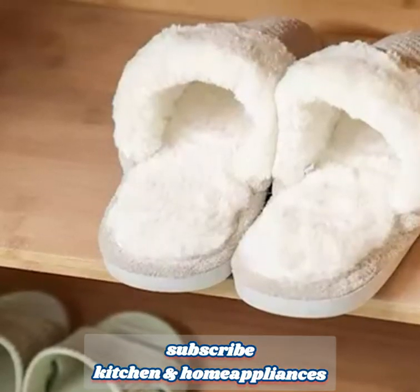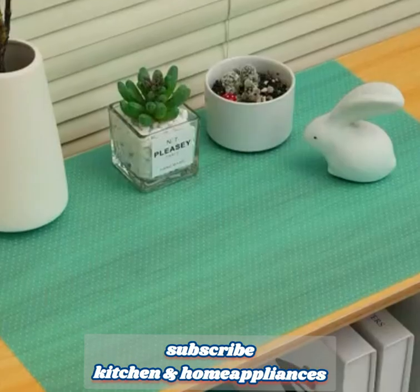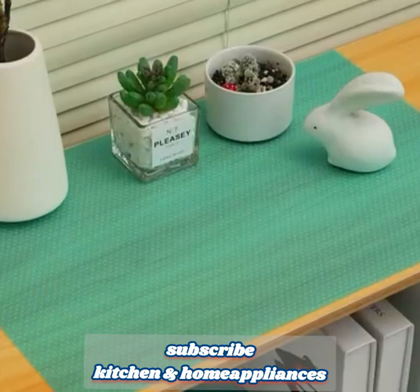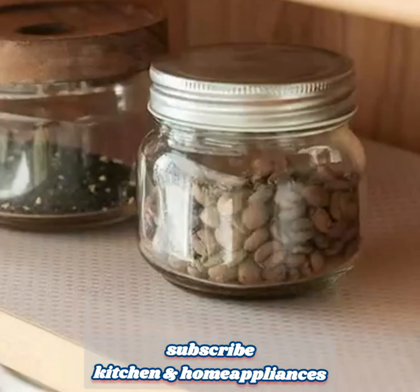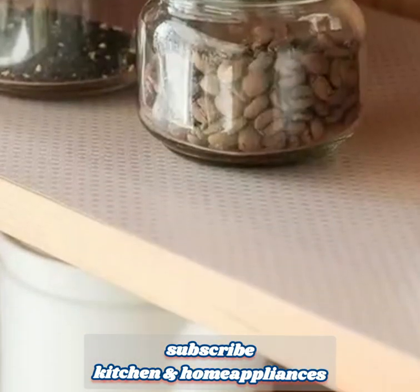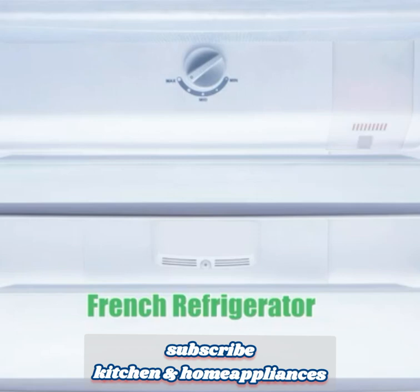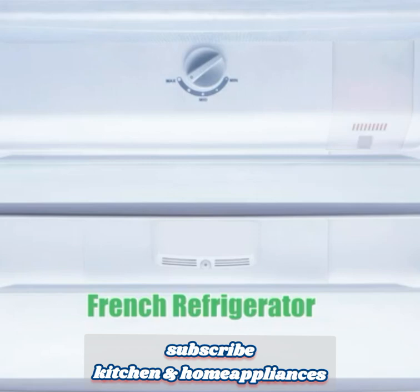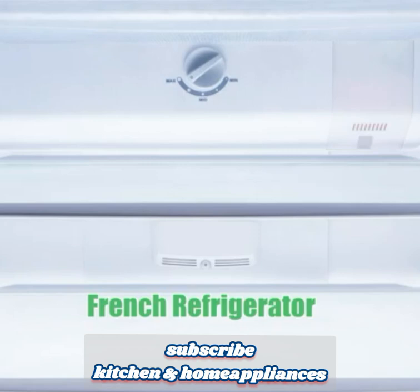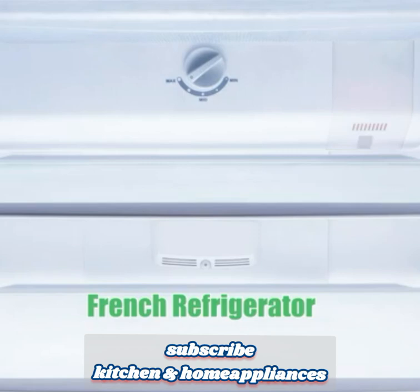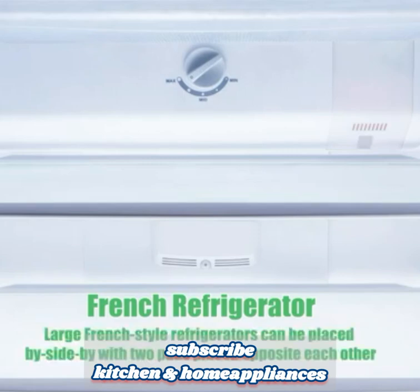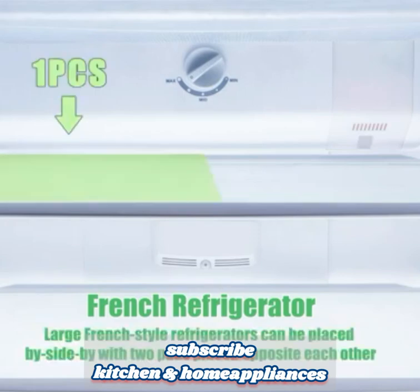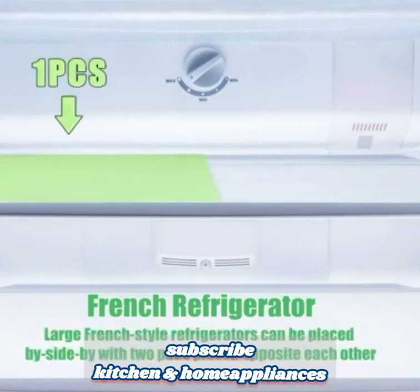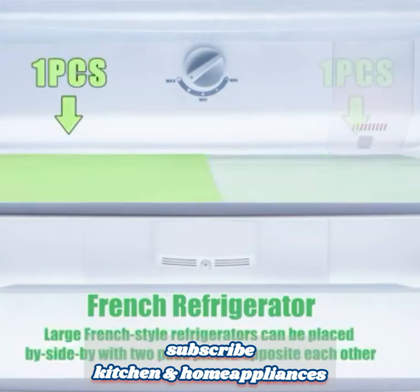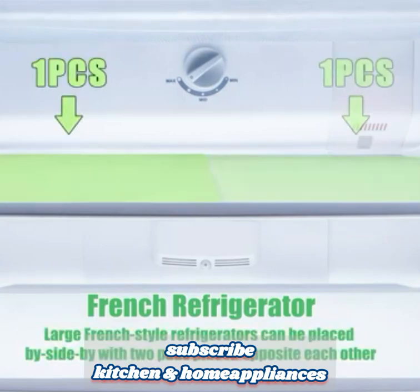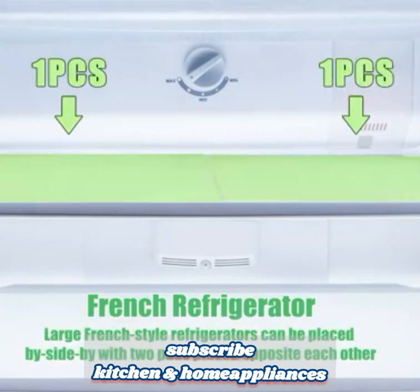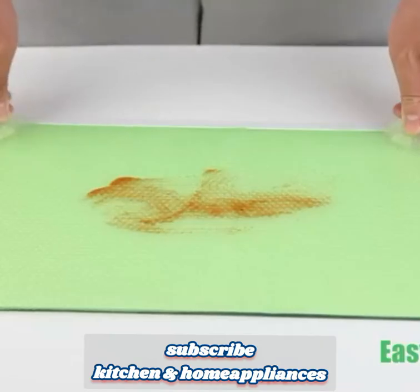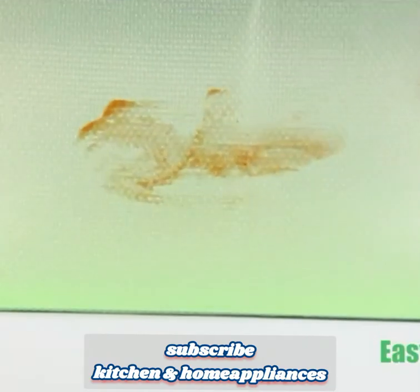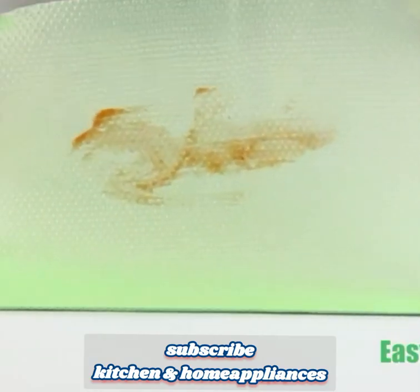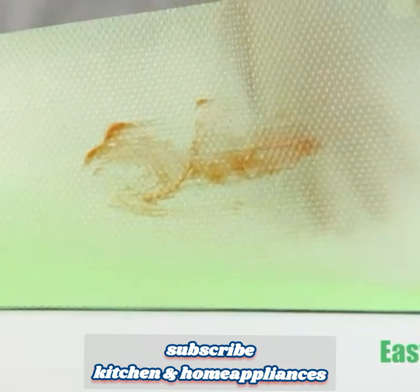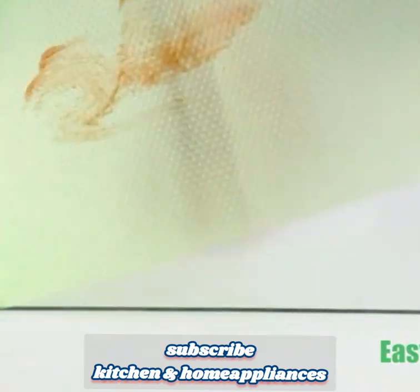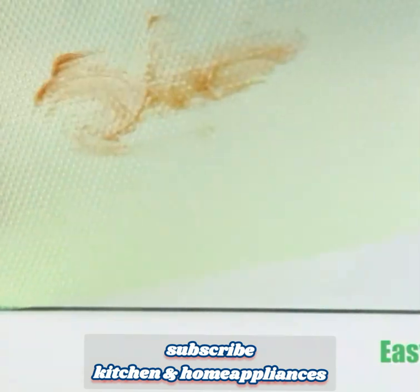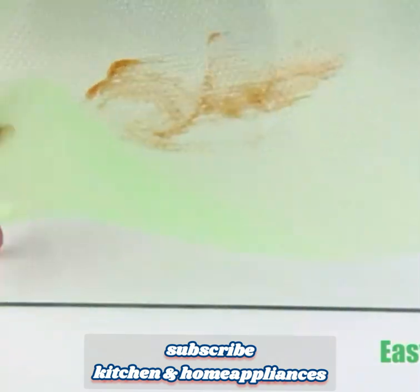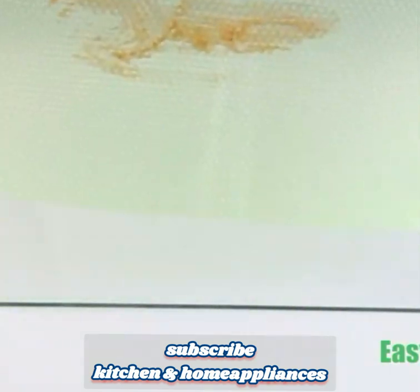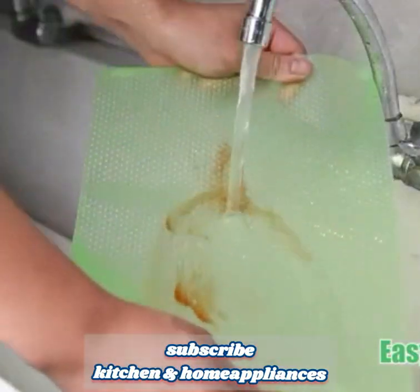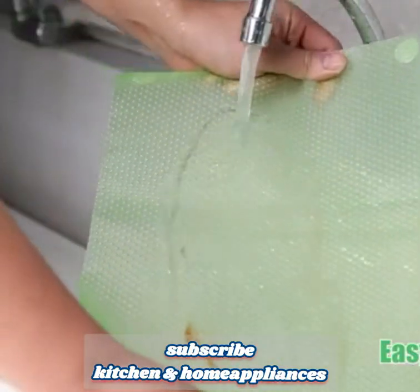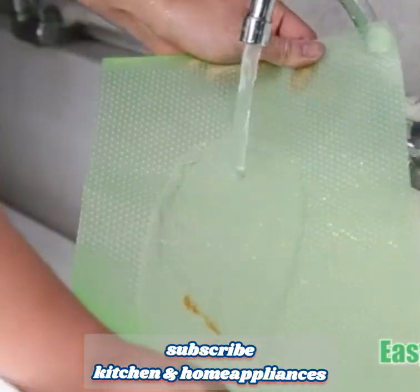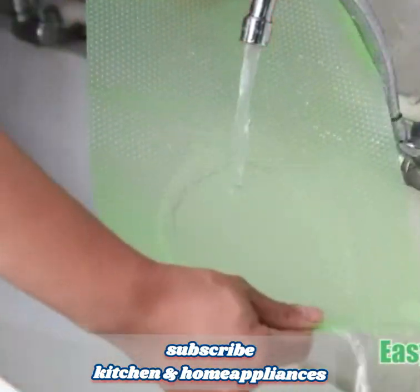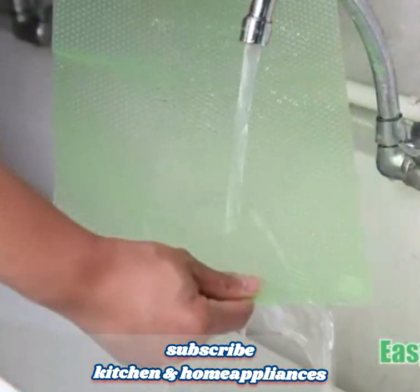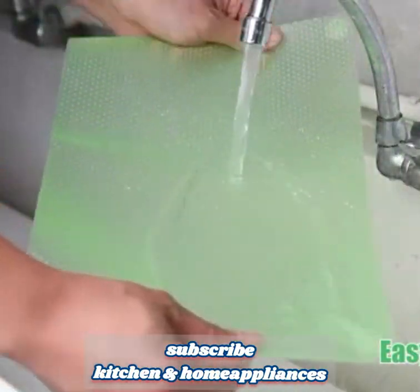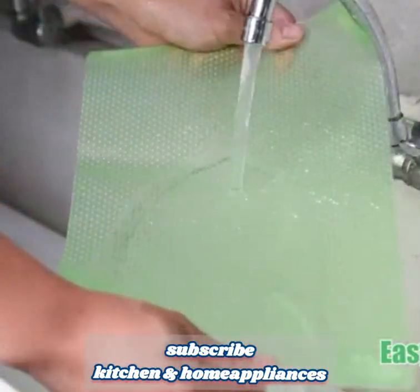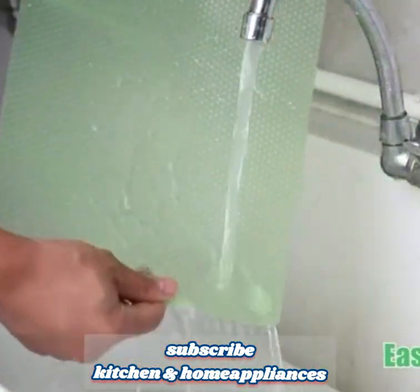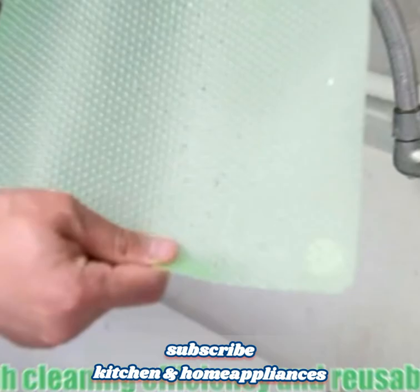Three, waterproof and easy to clean. The liners are made from waterproof materials, which helps protect your refrigerator from spills and leaks. If any liquid or food spills onto the liners, they can be easily cleaned by wiping them with a damp cloth or sponge.